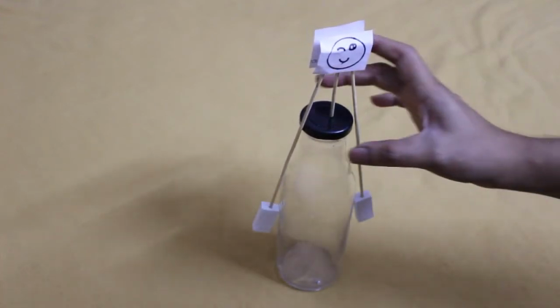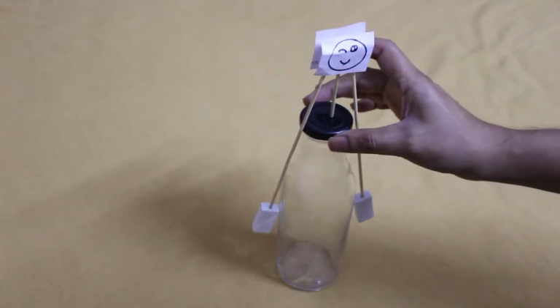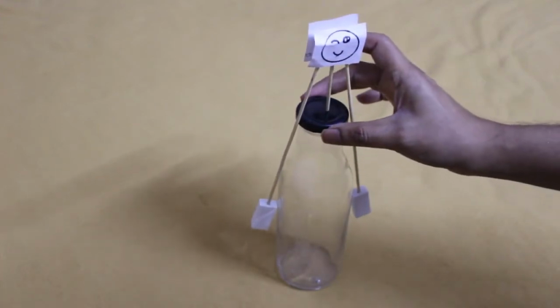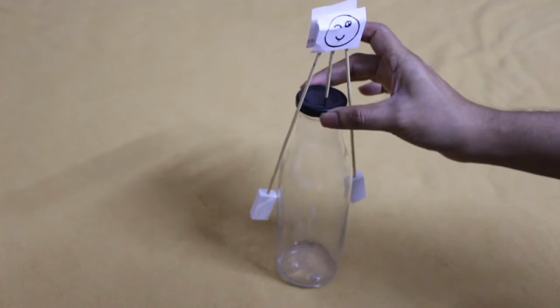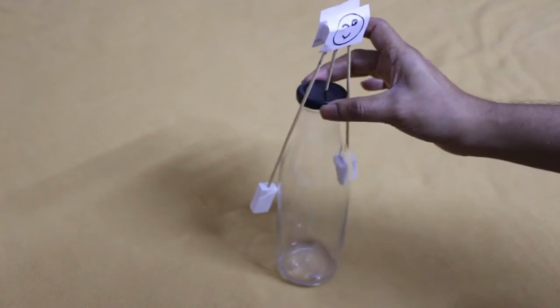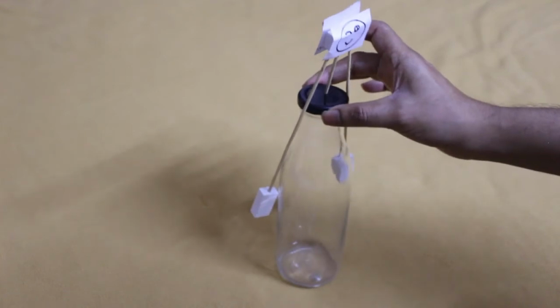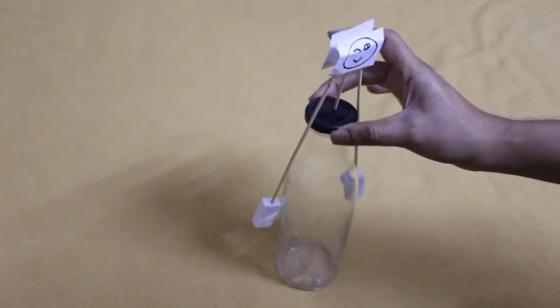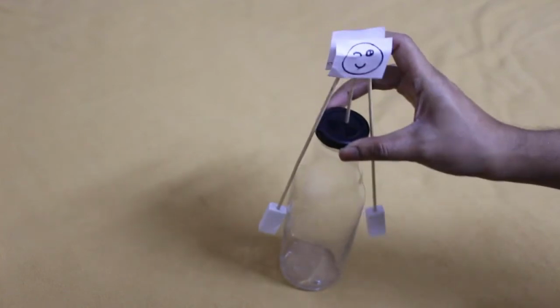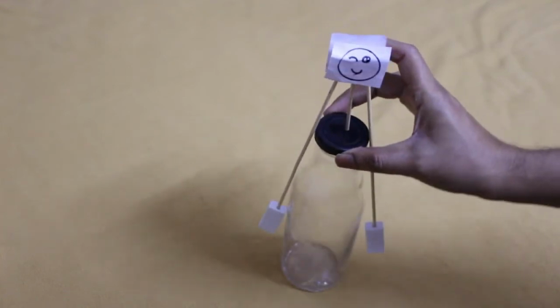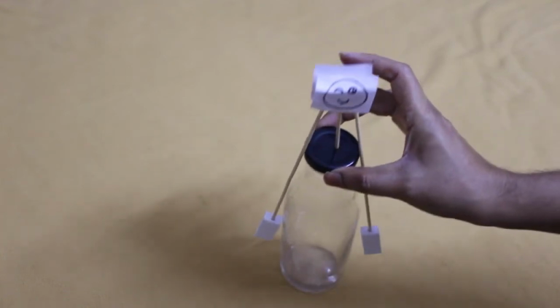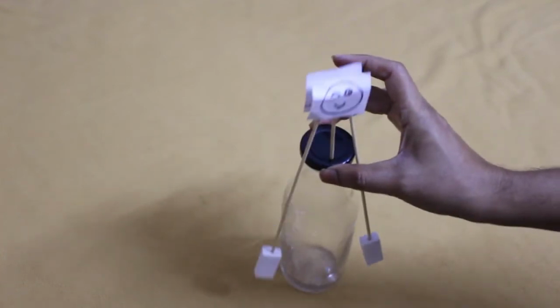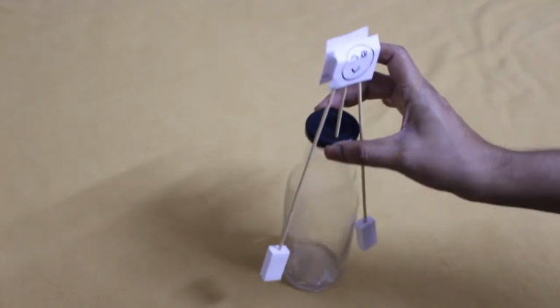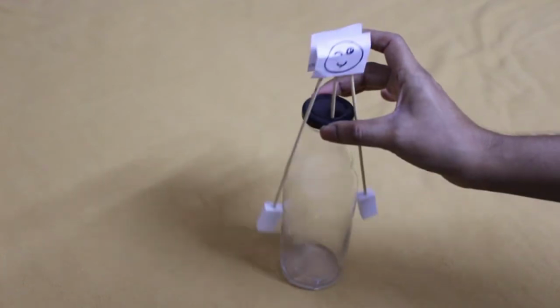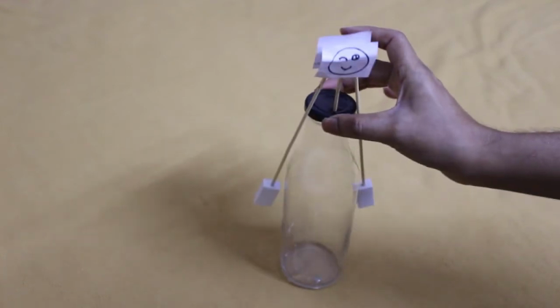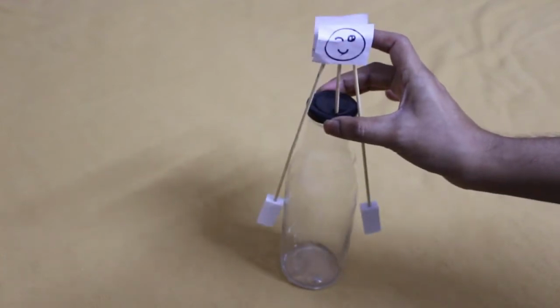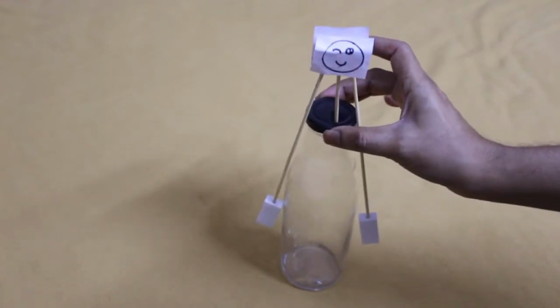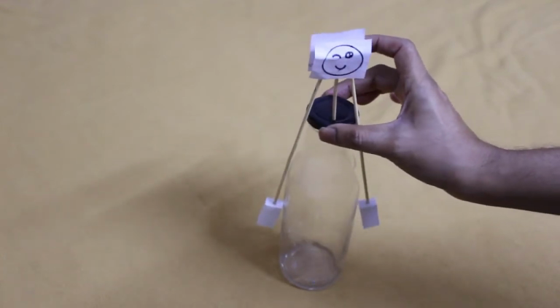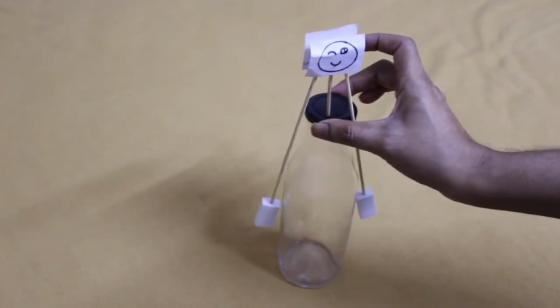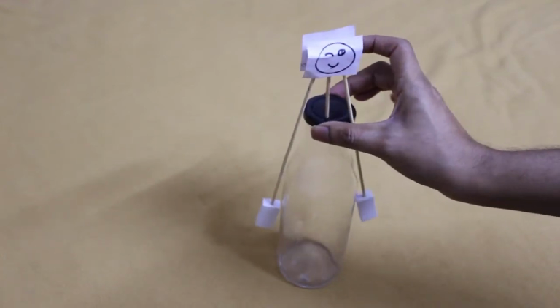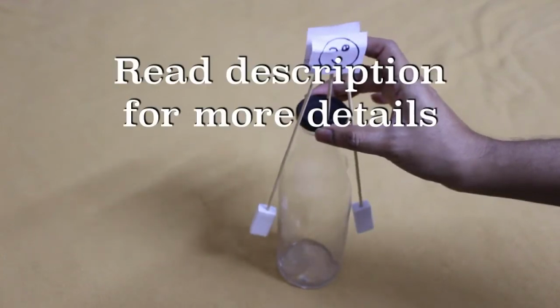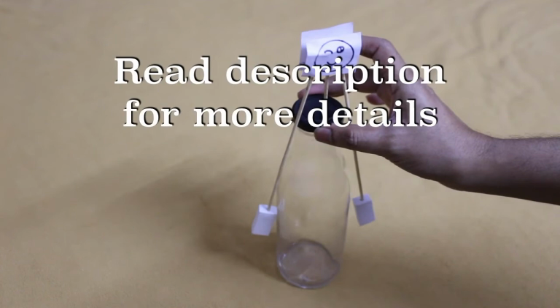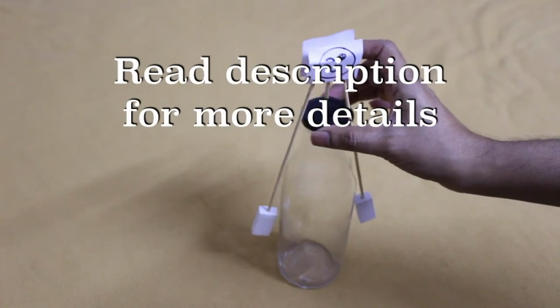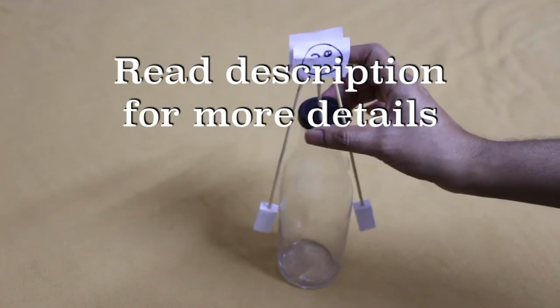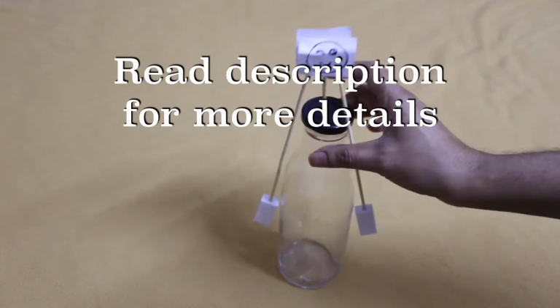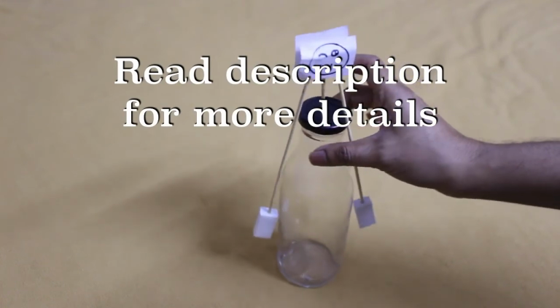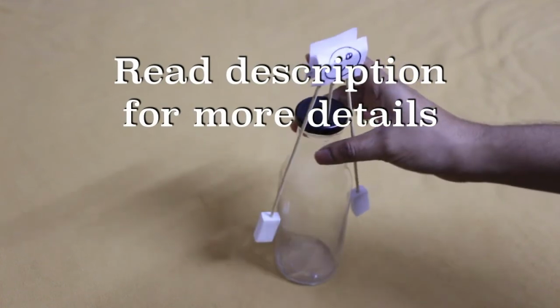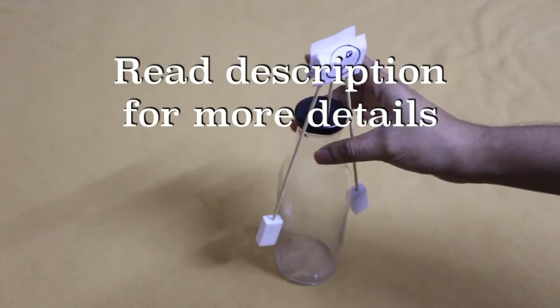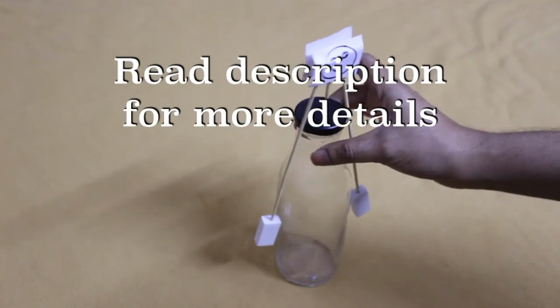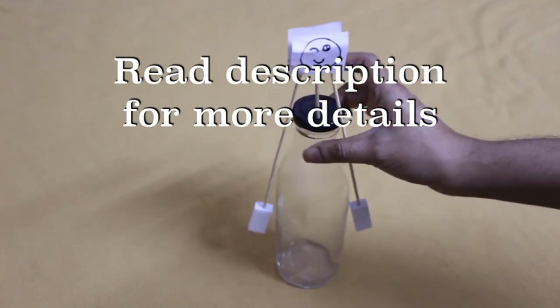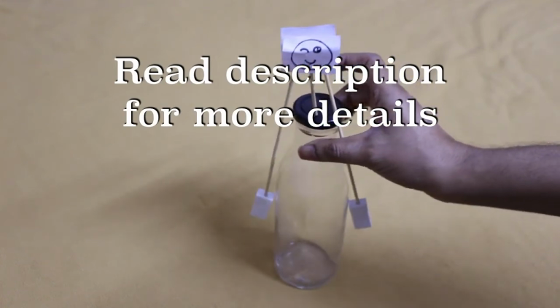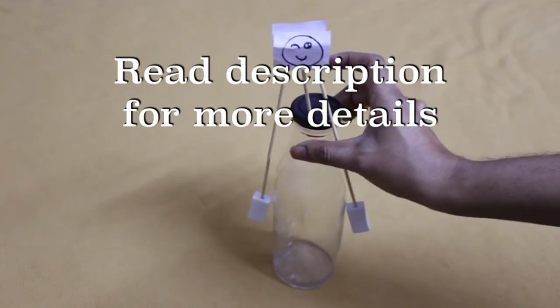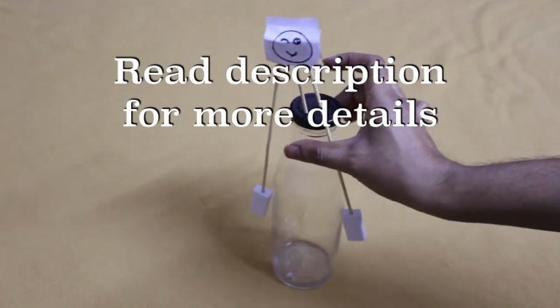Now the toy is ready. It's balancing because of center of gravity. See description for more details.